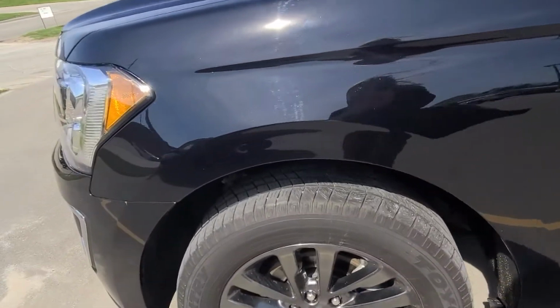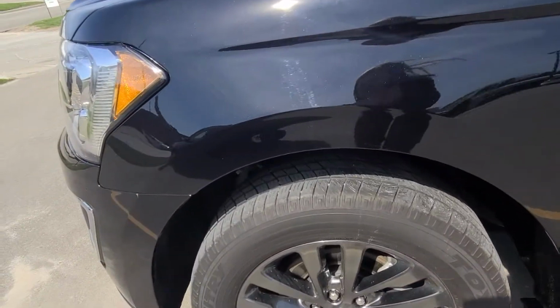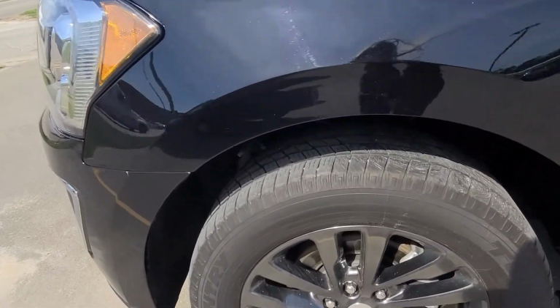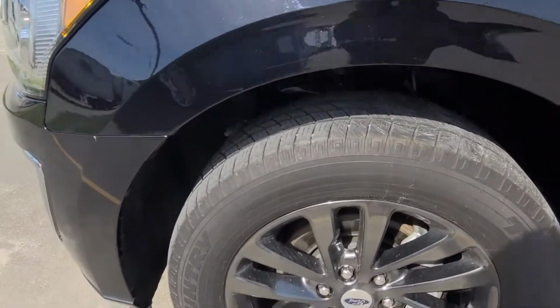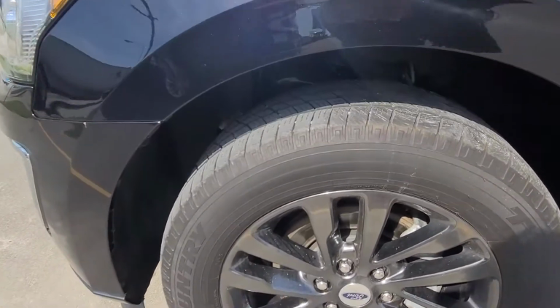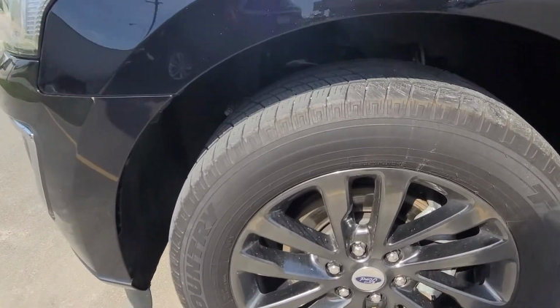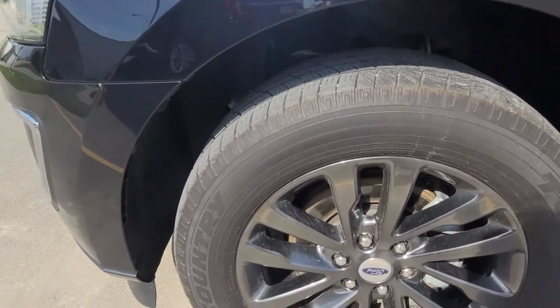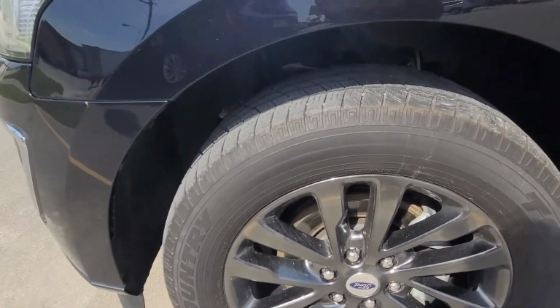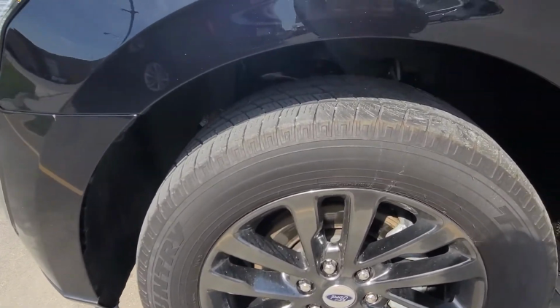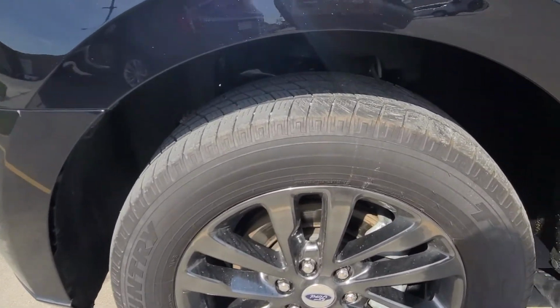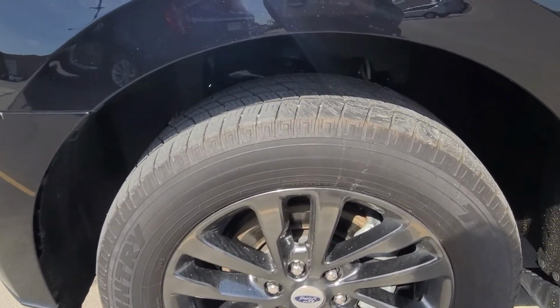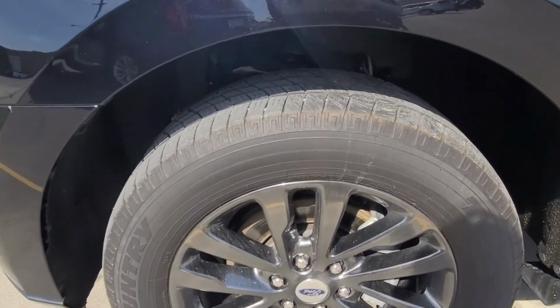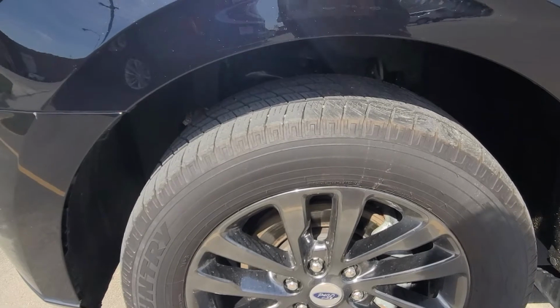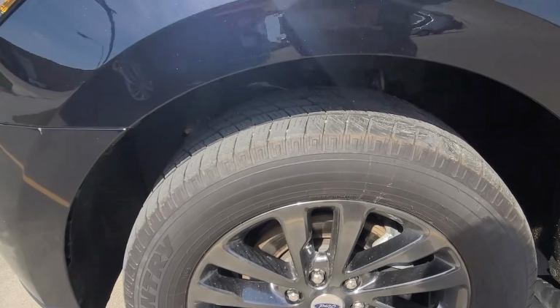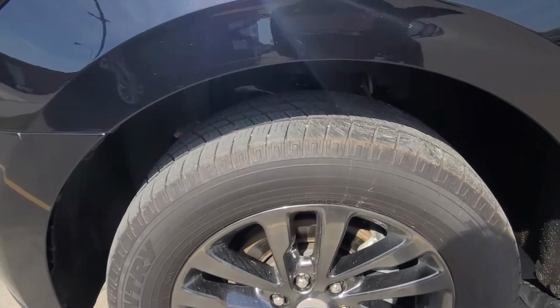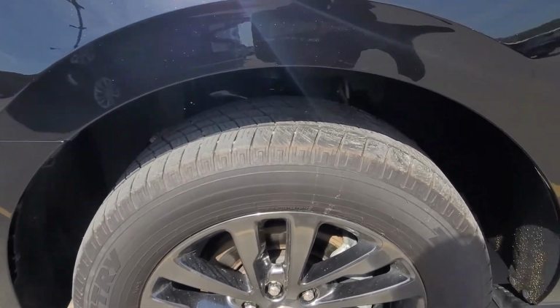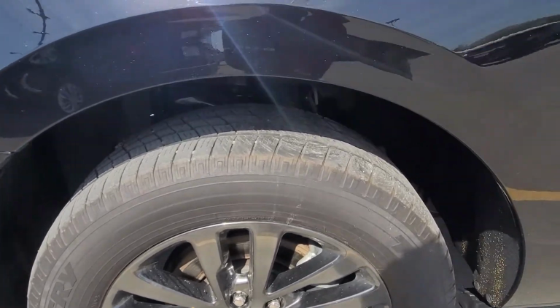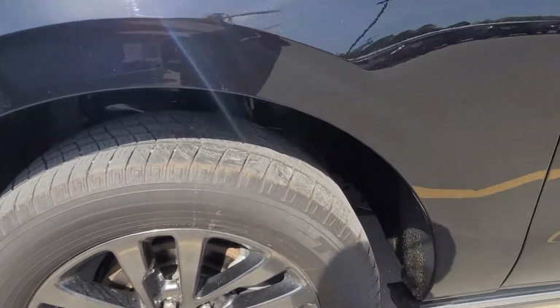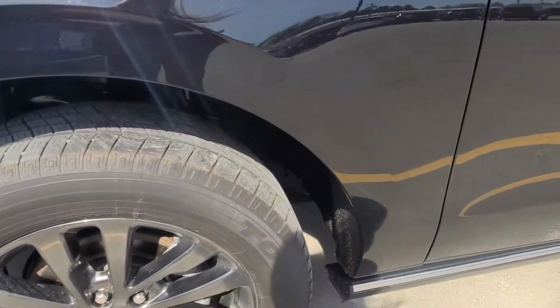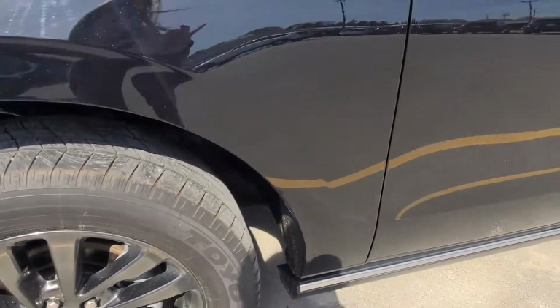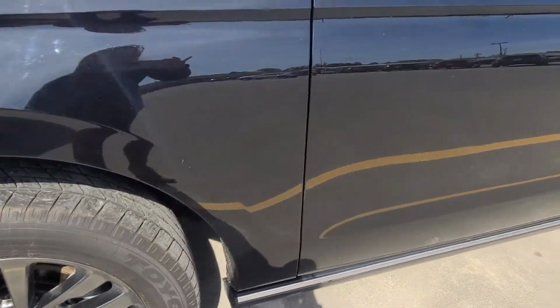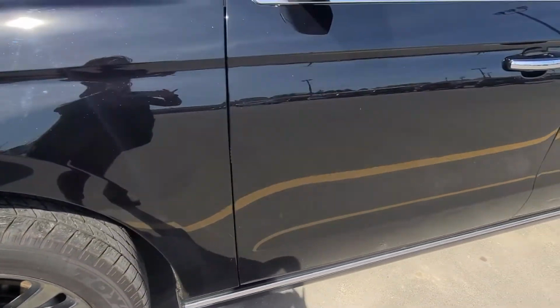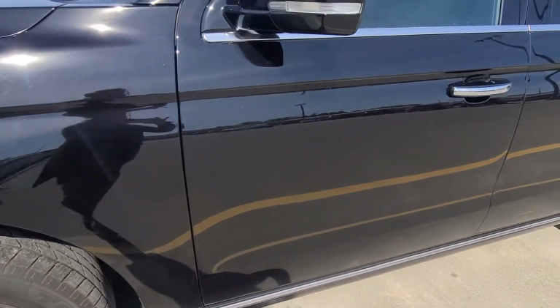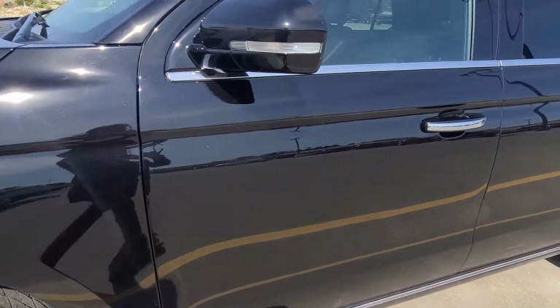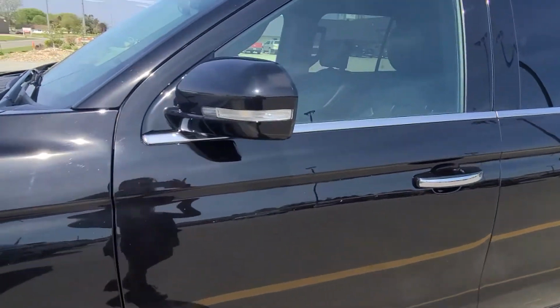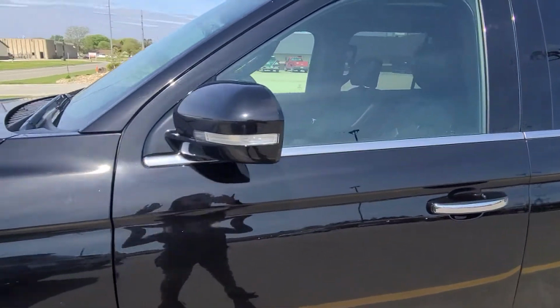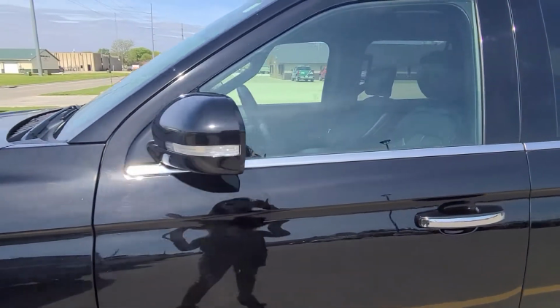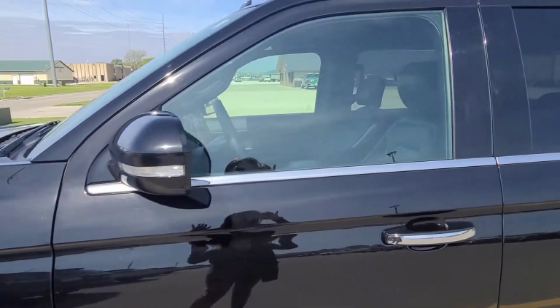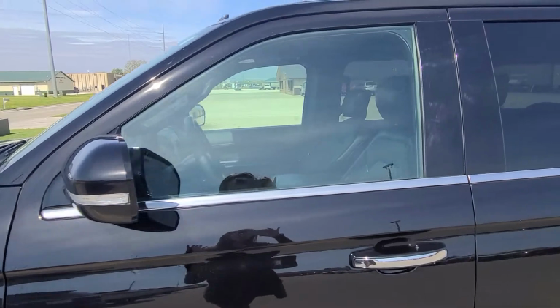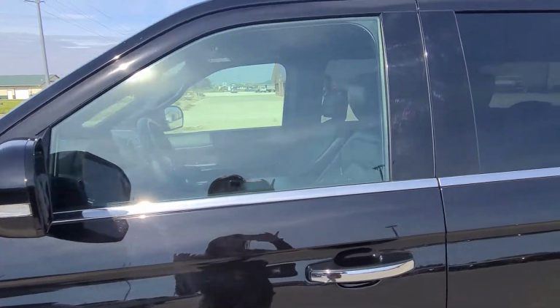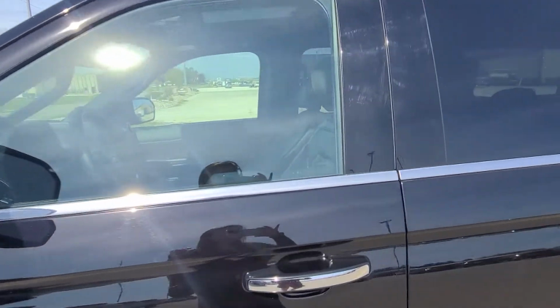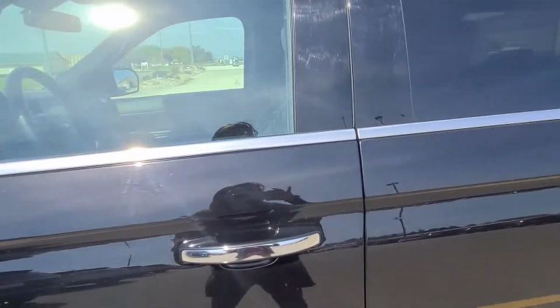Other than that, everything is in fantastic condition. Tires are looking good, all the wheel wells look good, not noticing any scratches on the chrome or anything like that.